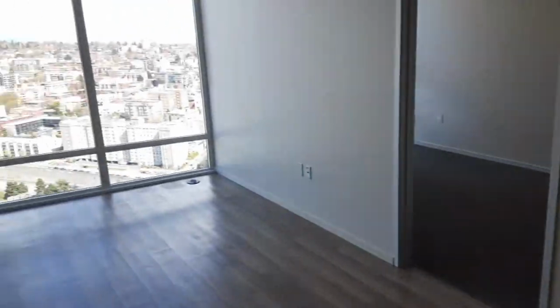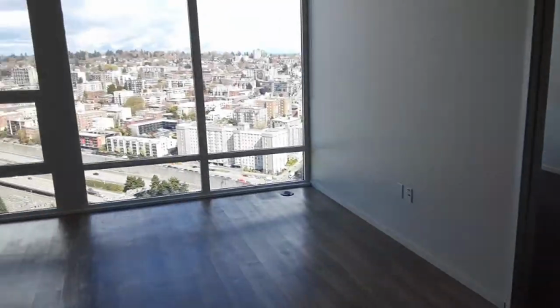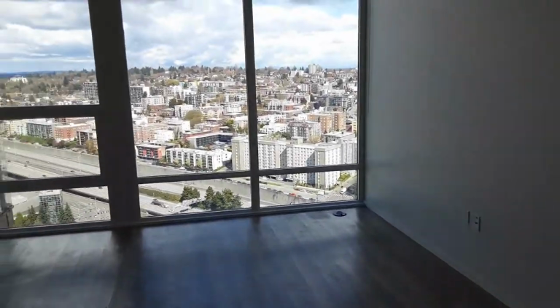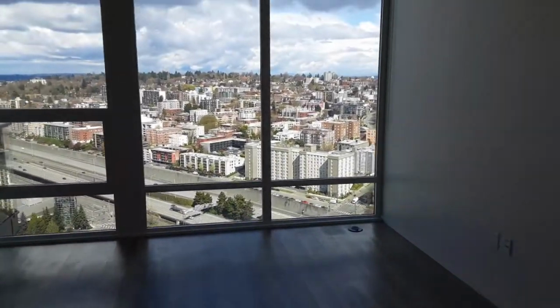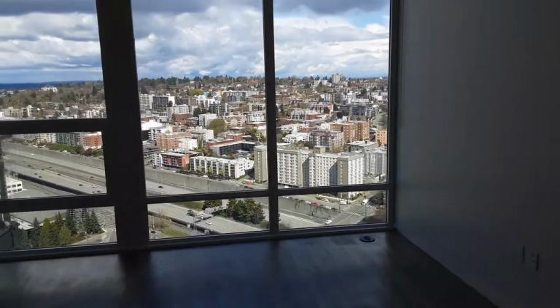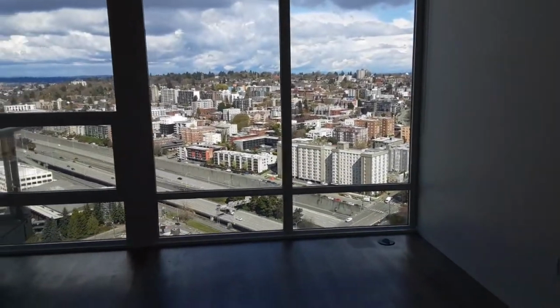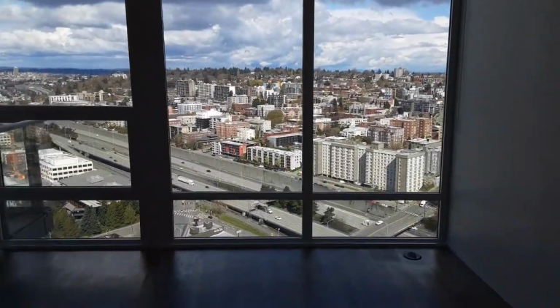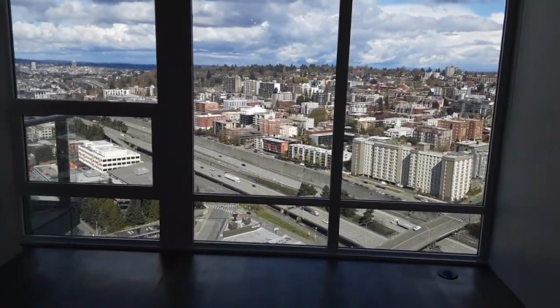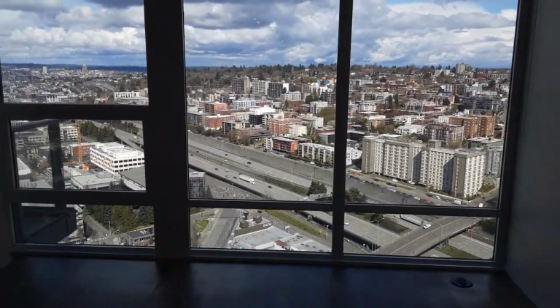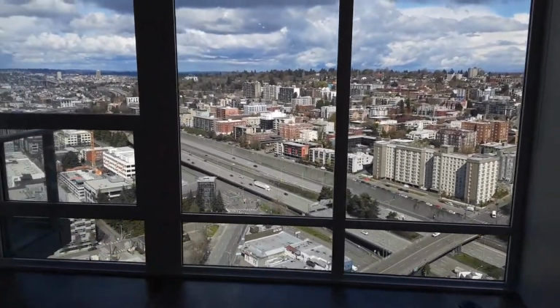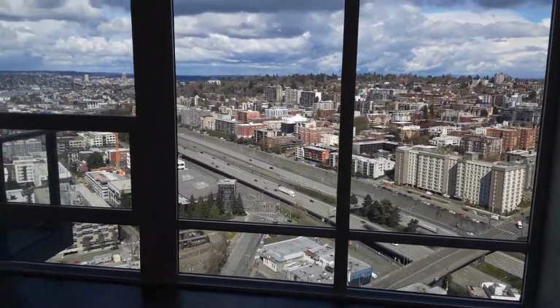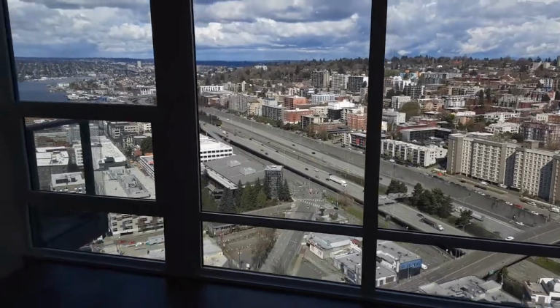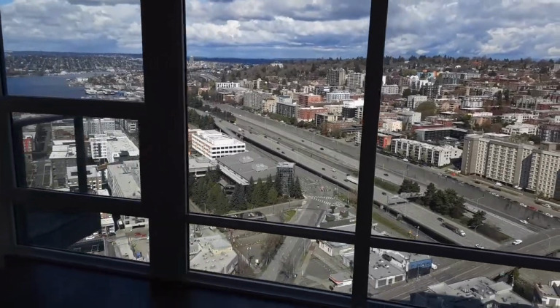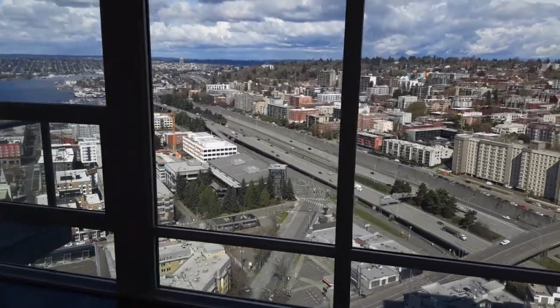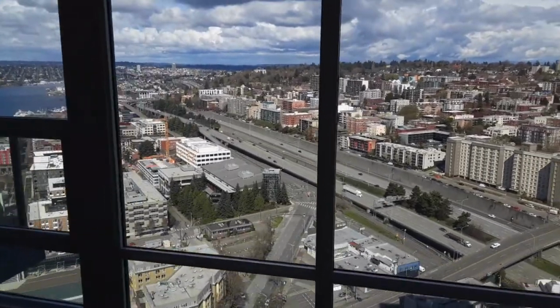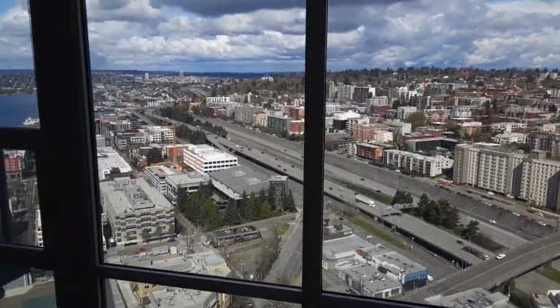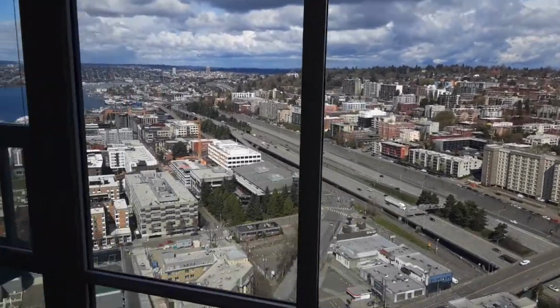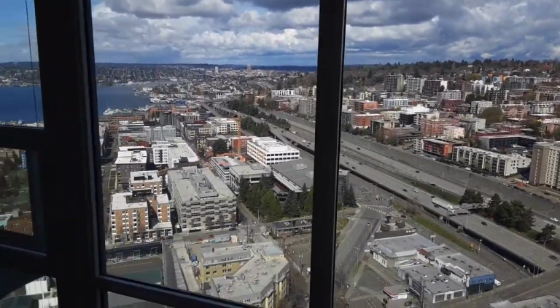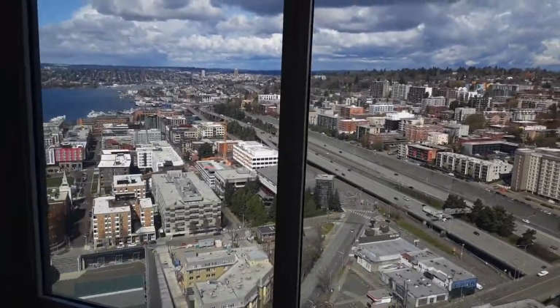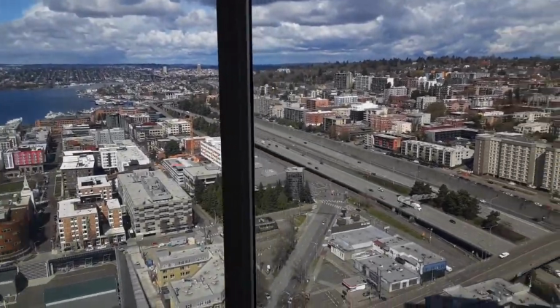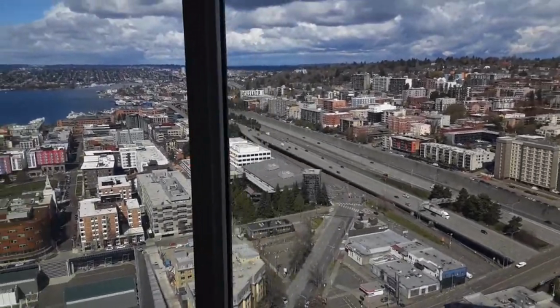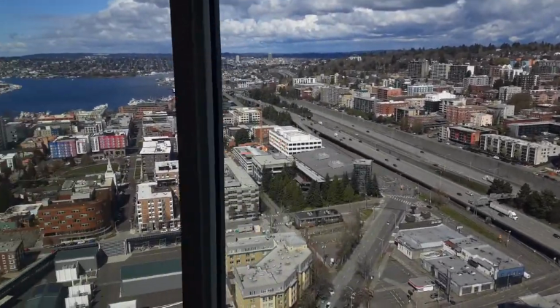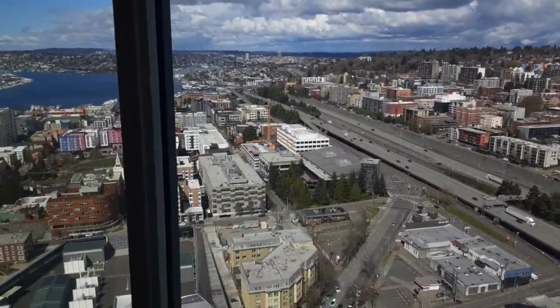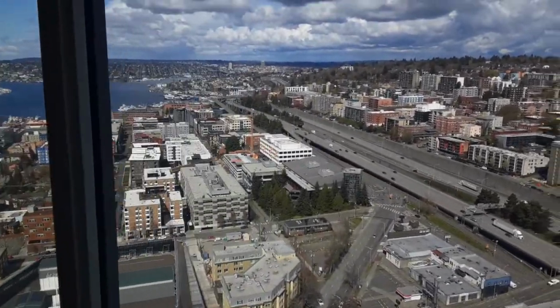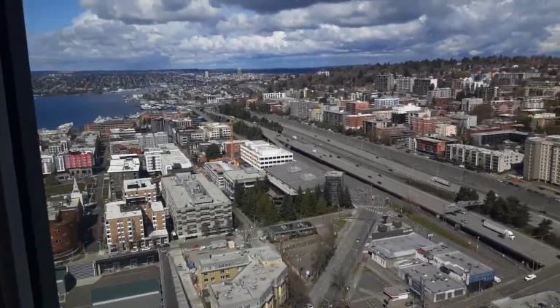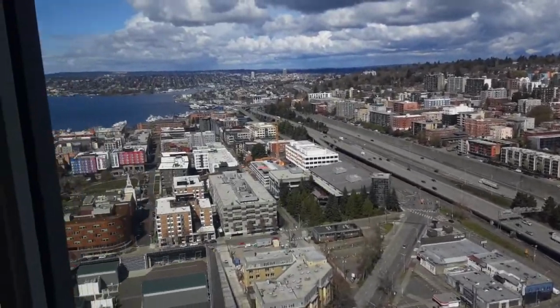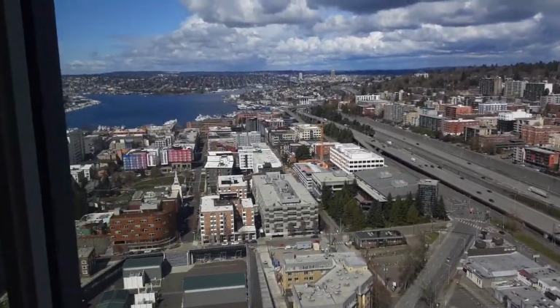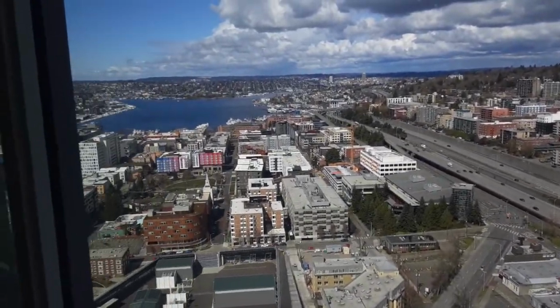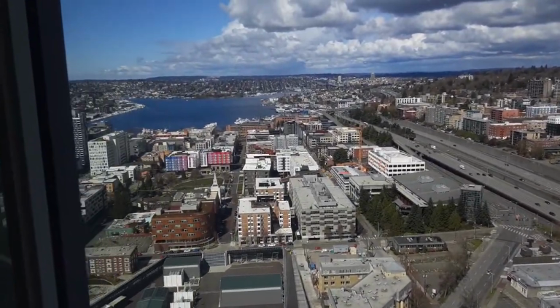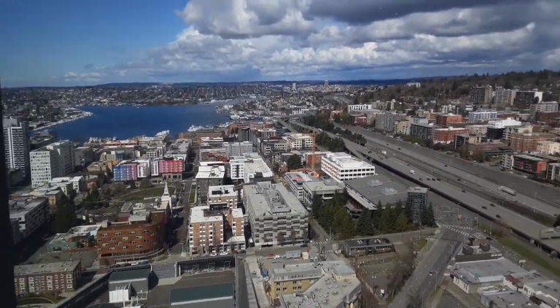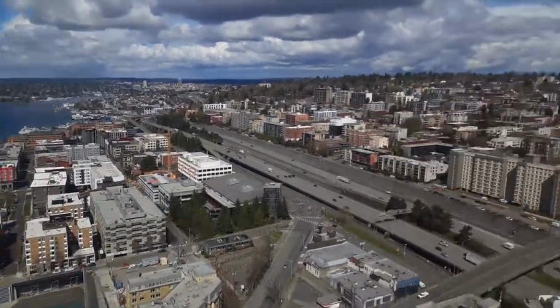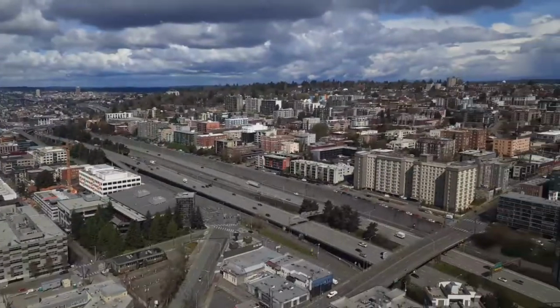As you can see, this unit faces out the north side of our property. You can see beautiful views of Lake Union and Capitol Hill.